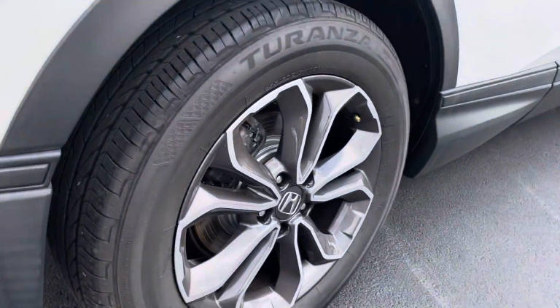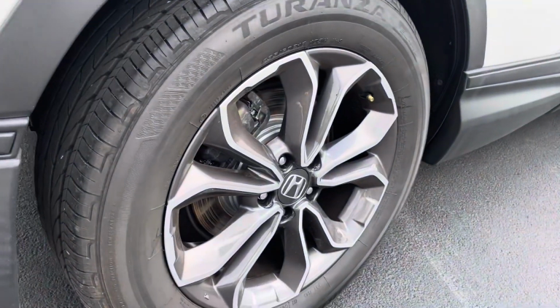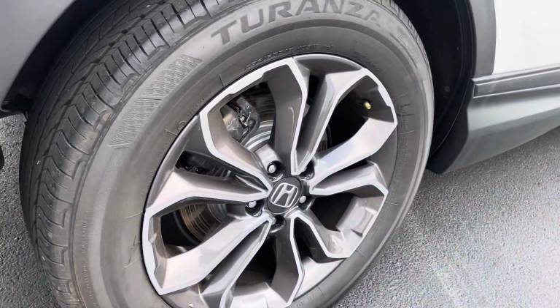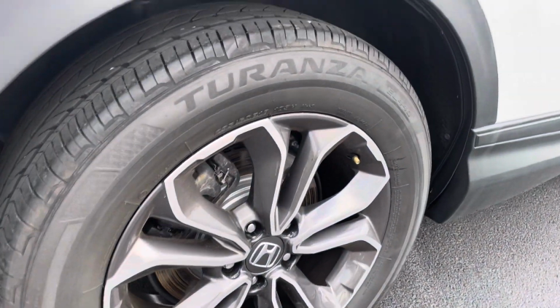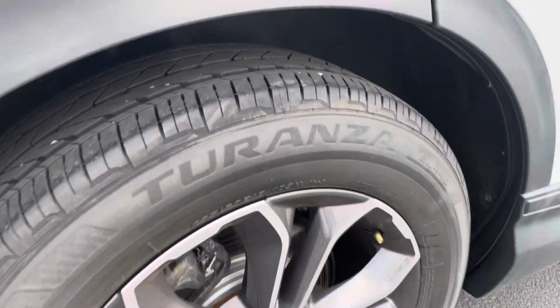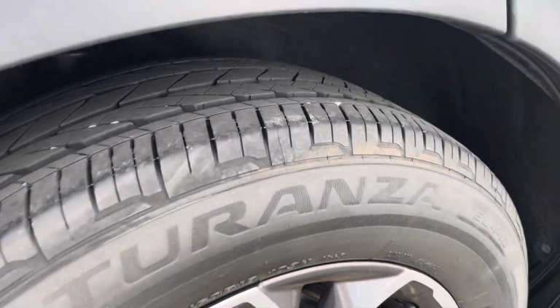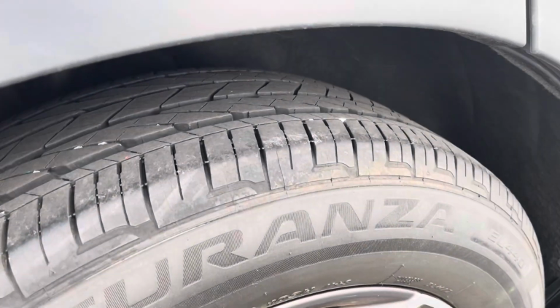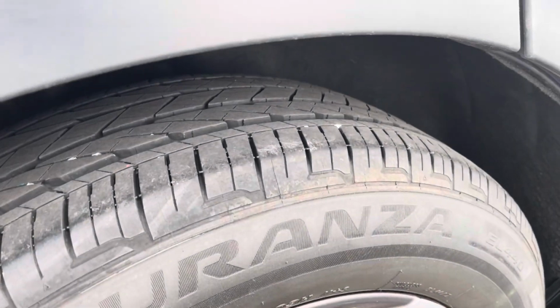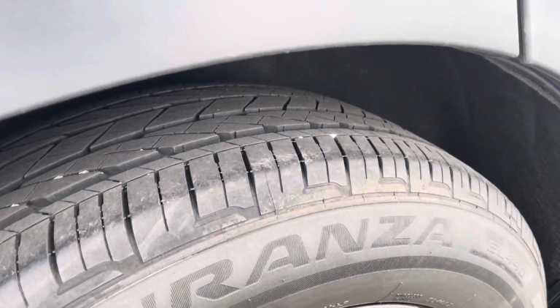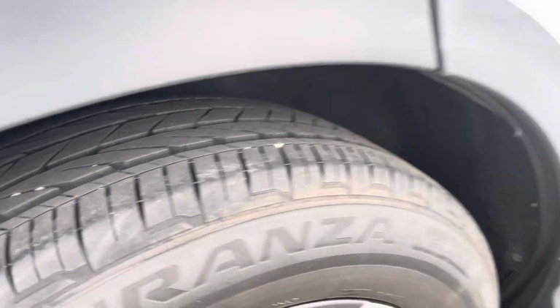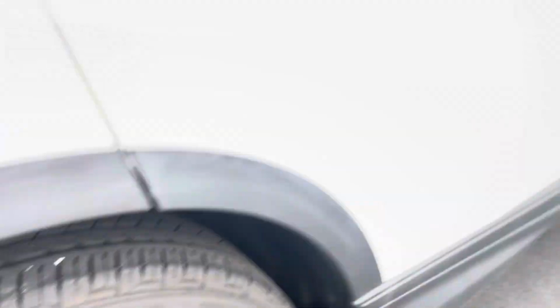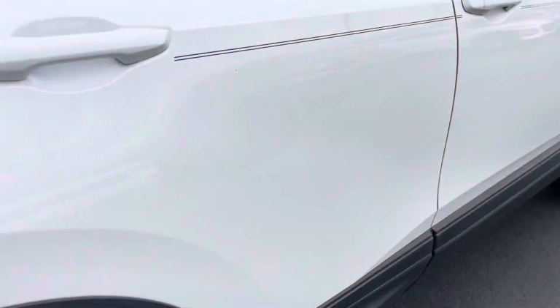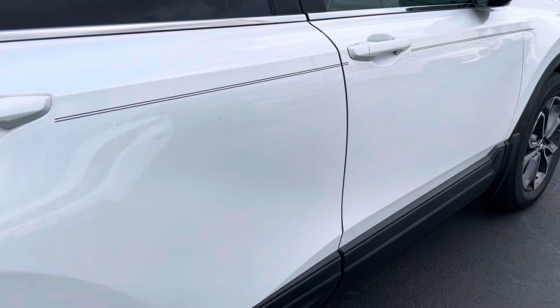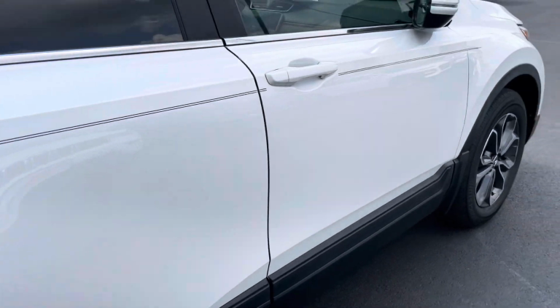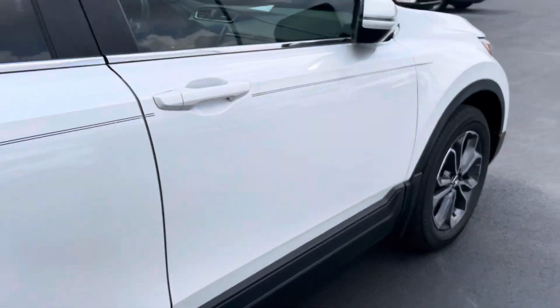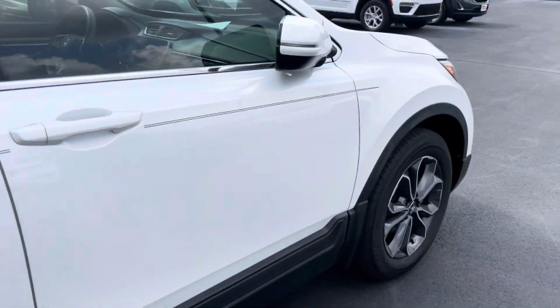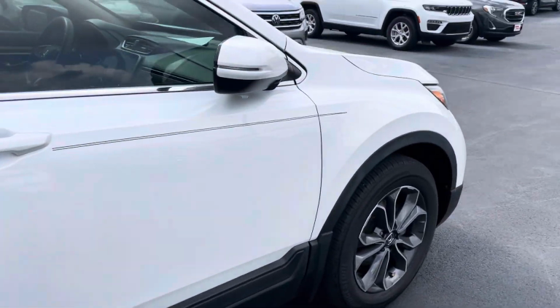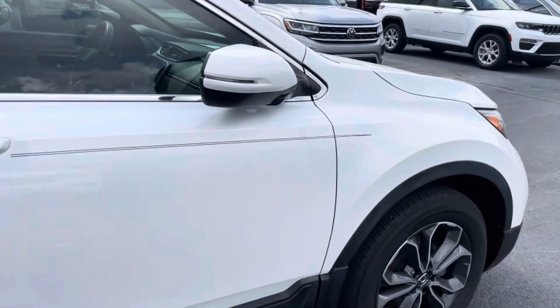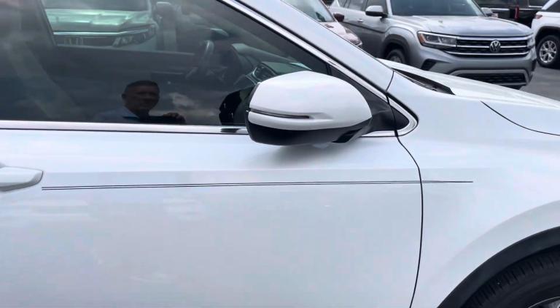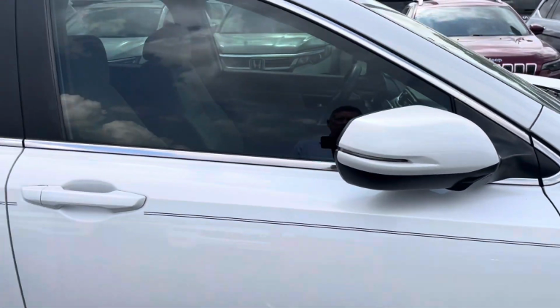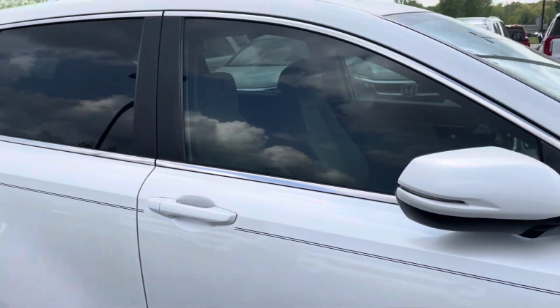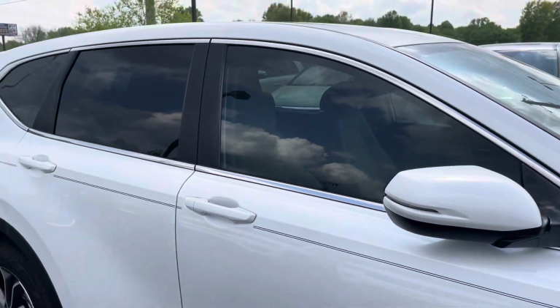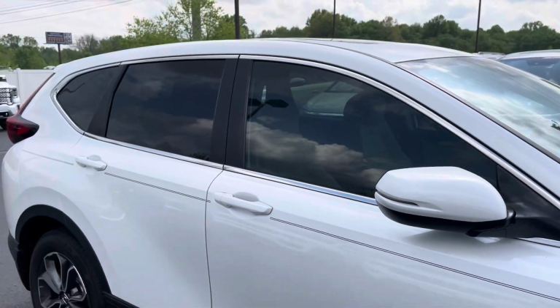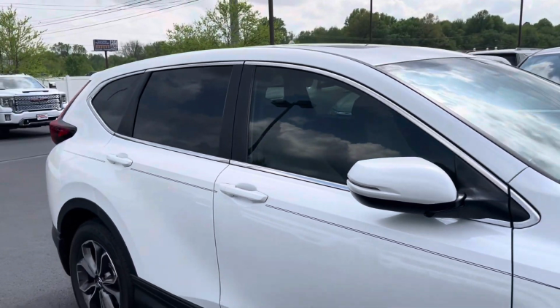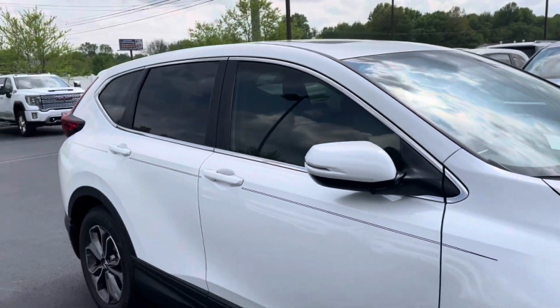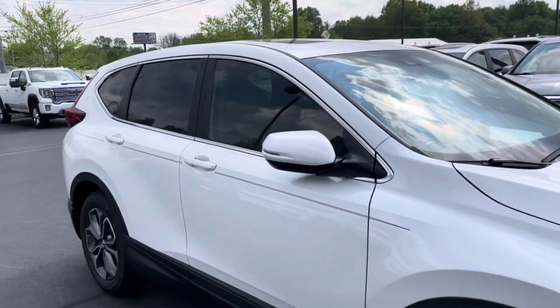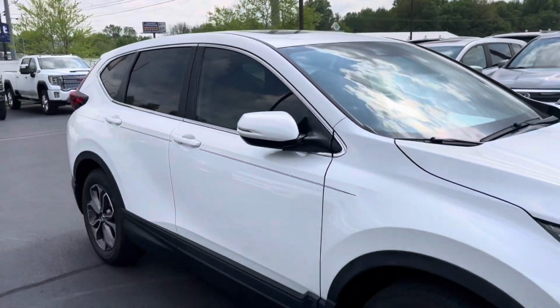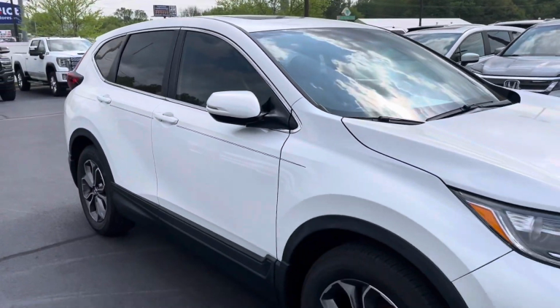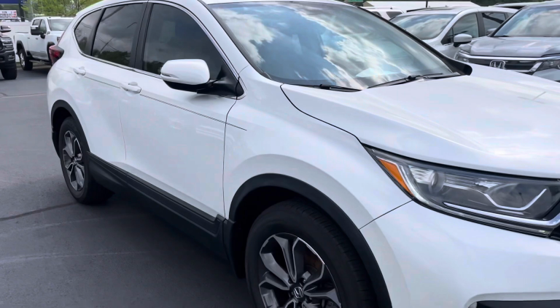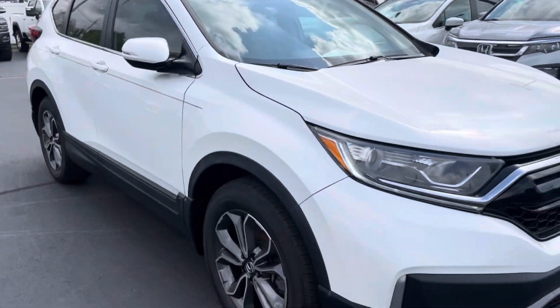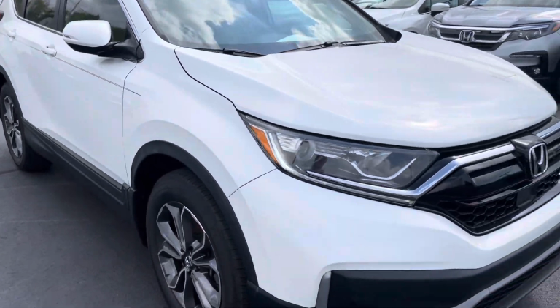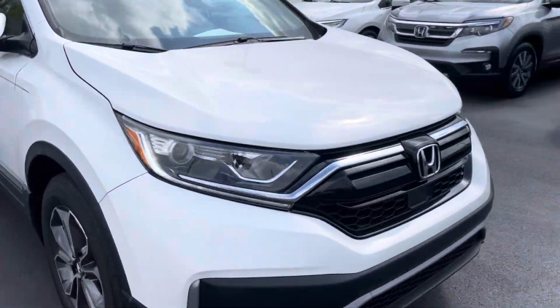No damage on that back passenger side wheel. Again, tires are awesome. Overall, just very clean, very nice vehicle. Really no issues to point out at all.